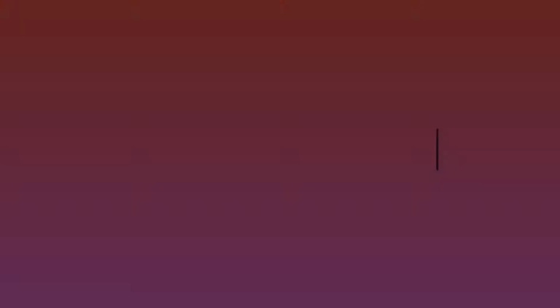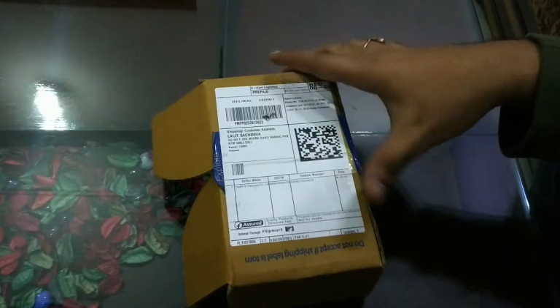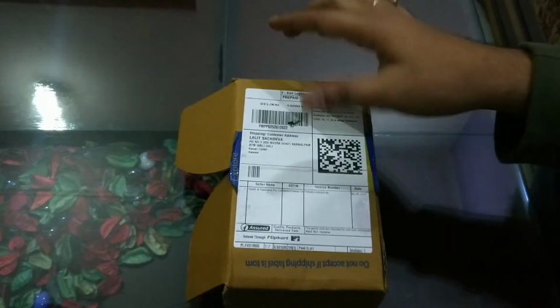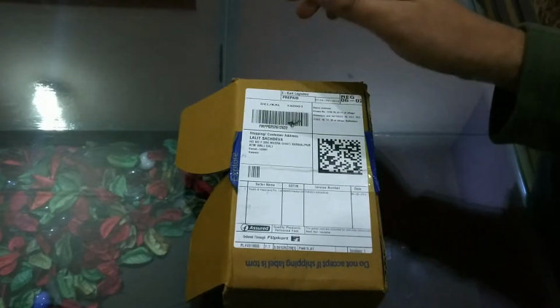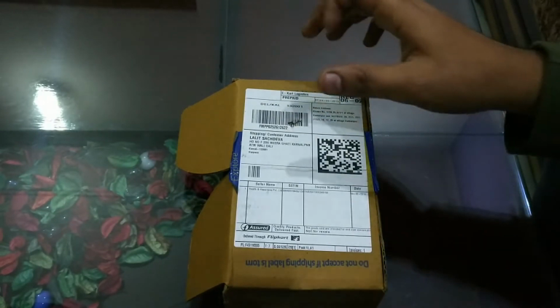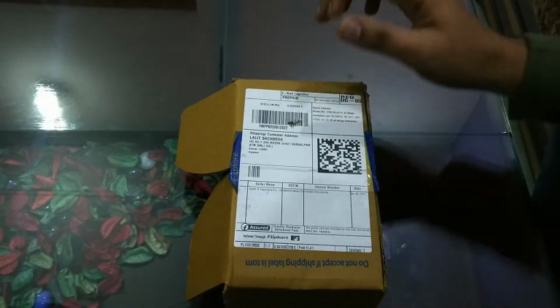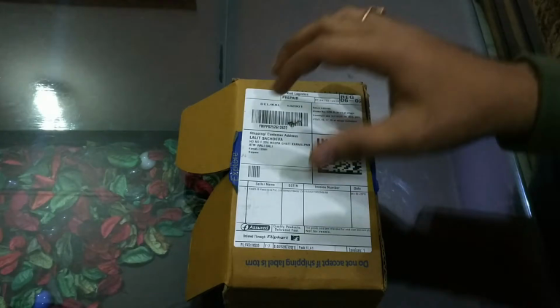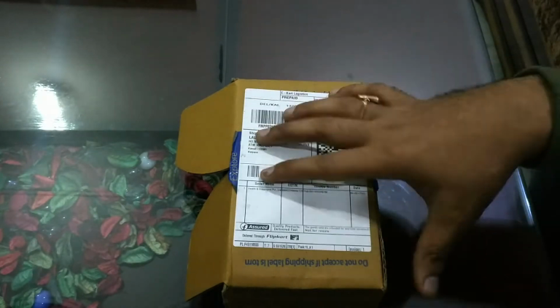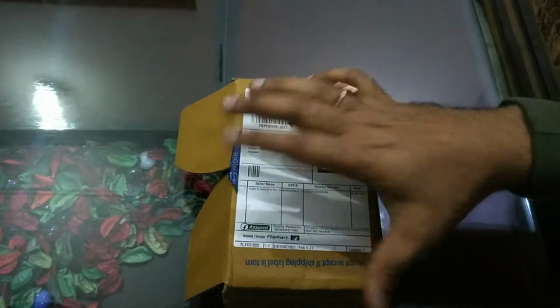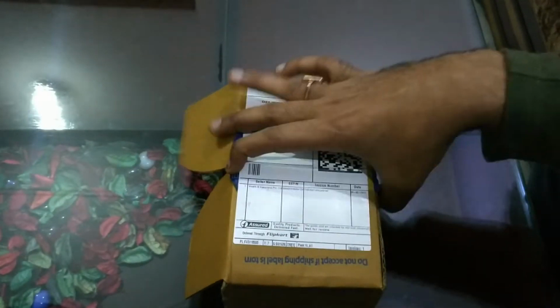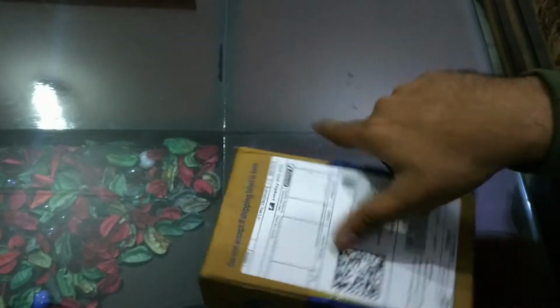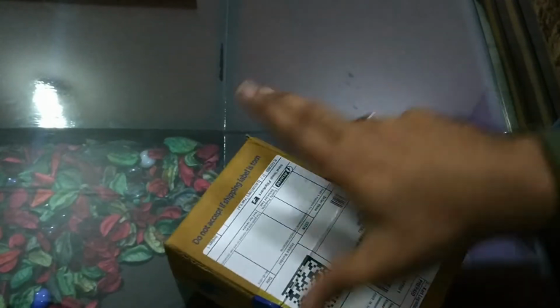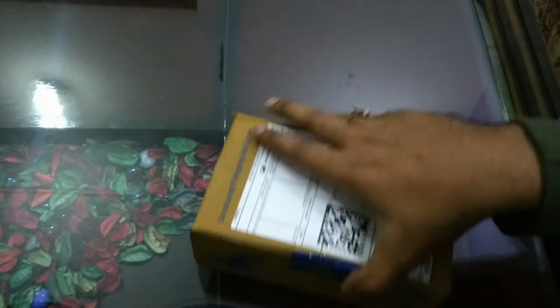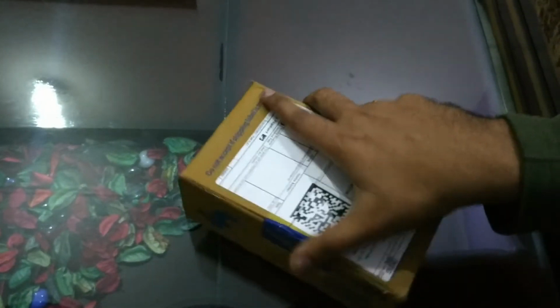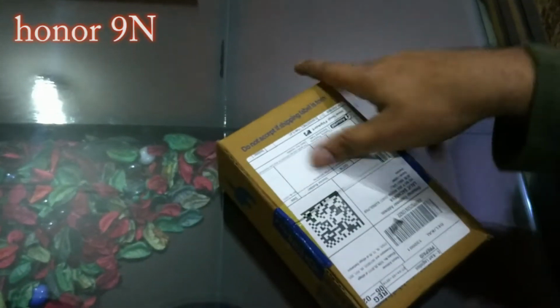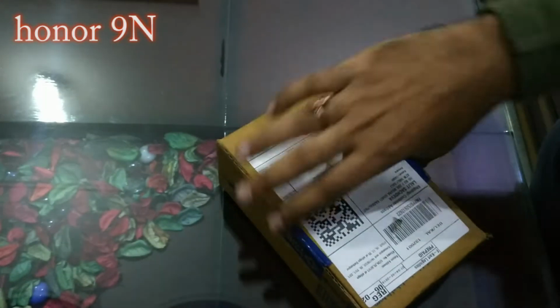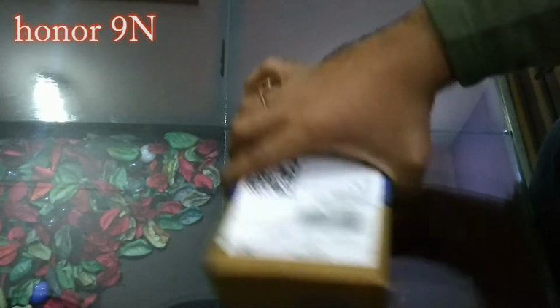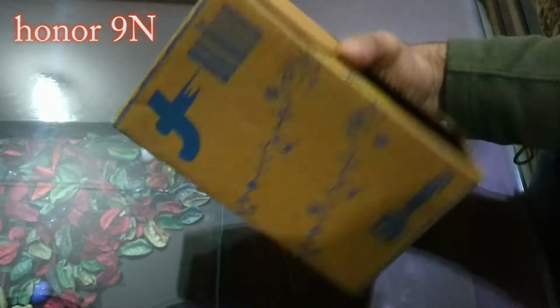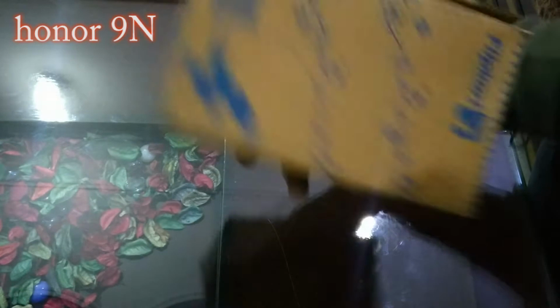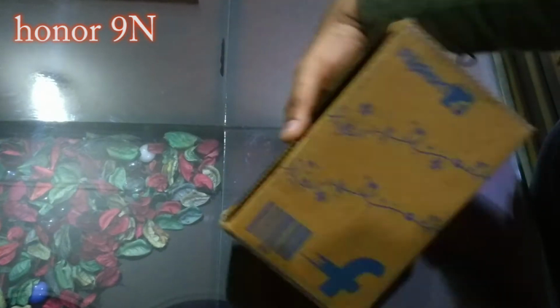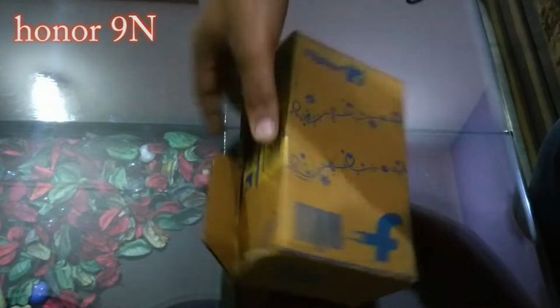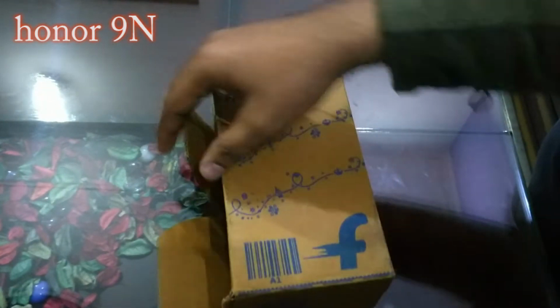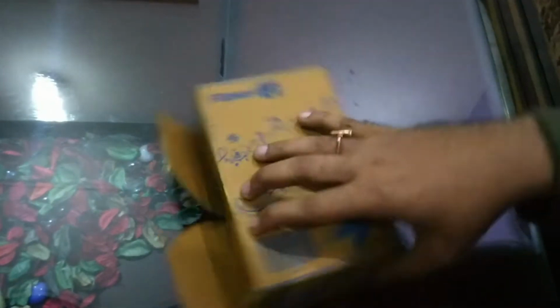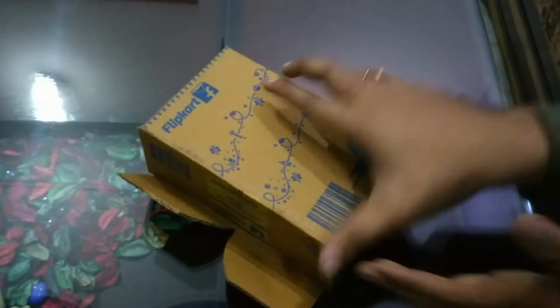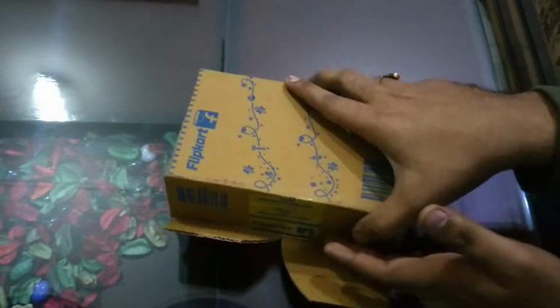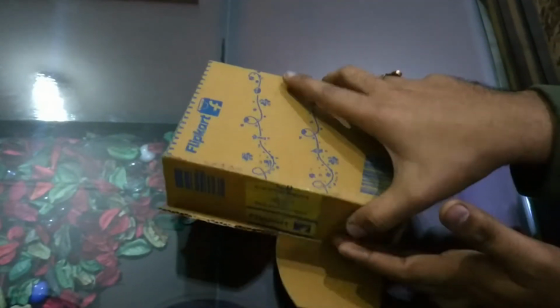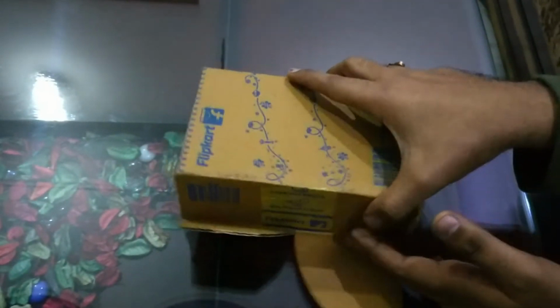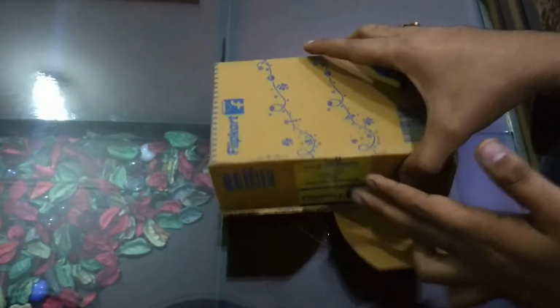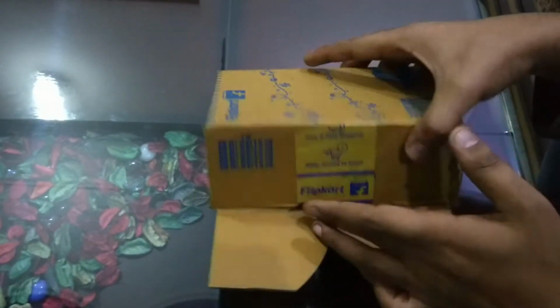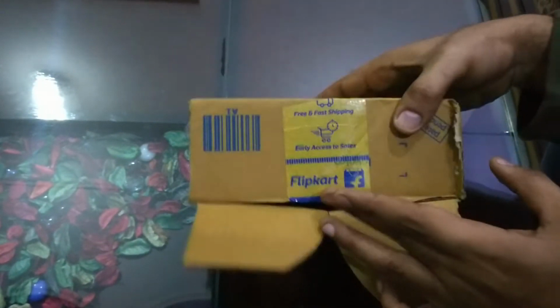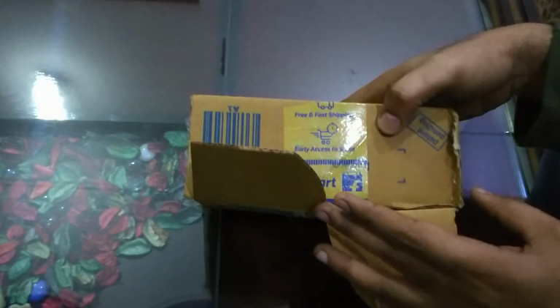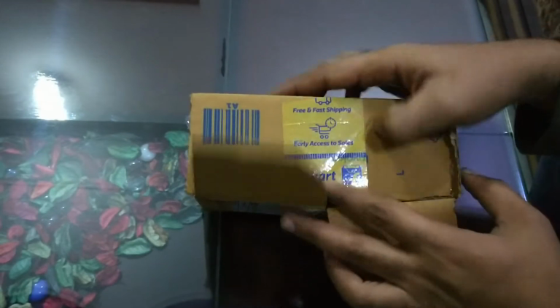Hello guys, welcome back to our channel of the vlogs. Today I have ordered a phone from Flipkart, the Honor 9N, which I will show you. We will unbox this phone. Let's open it and see what the contents are in this box.